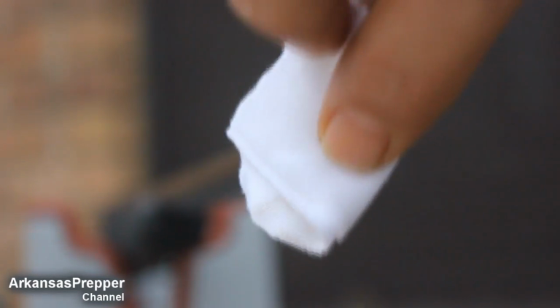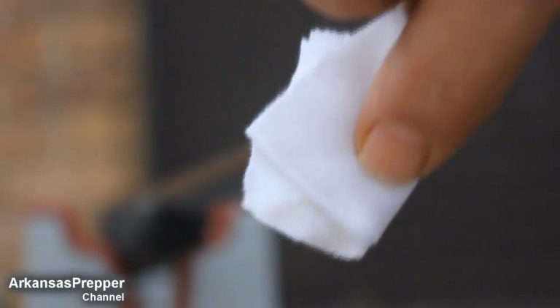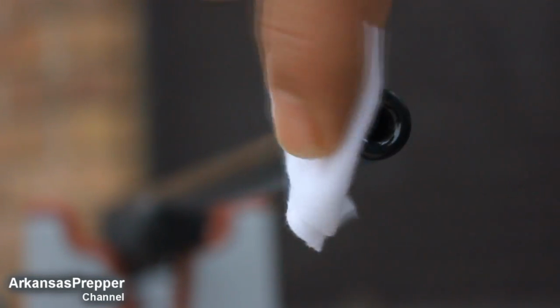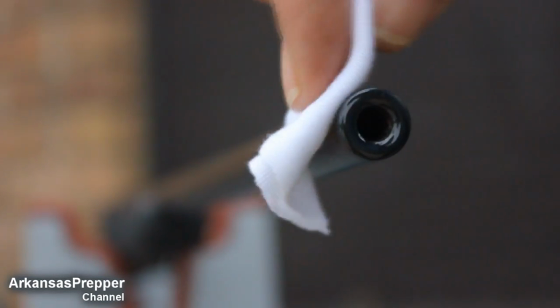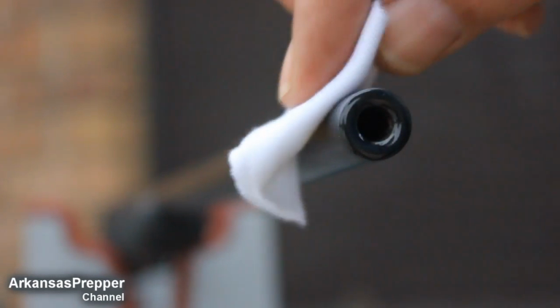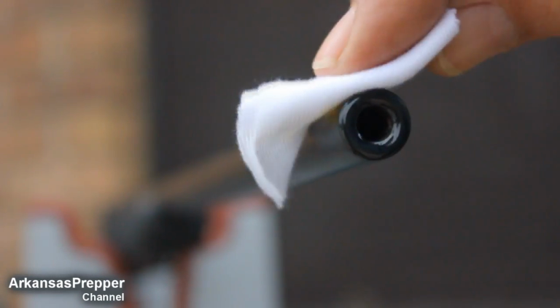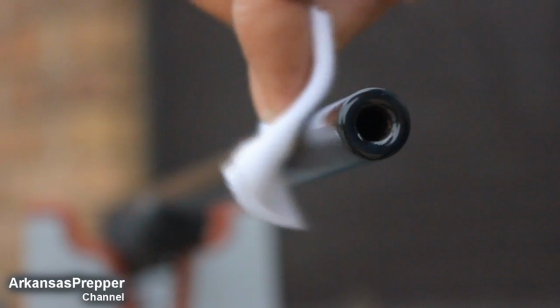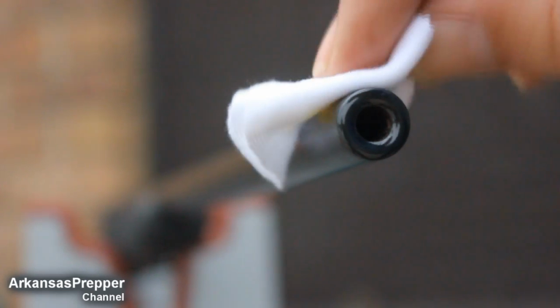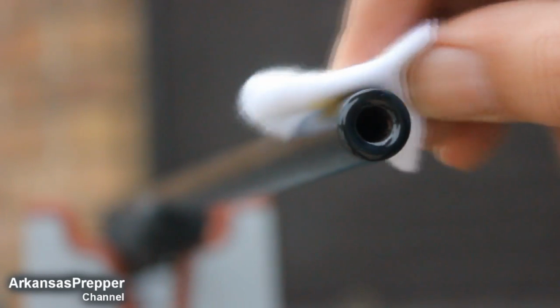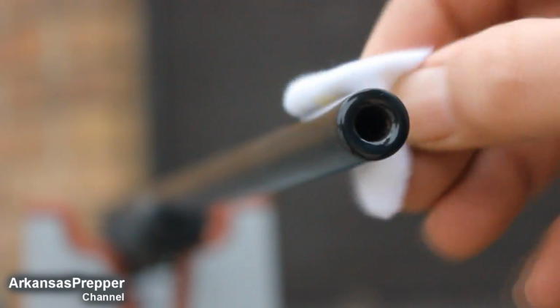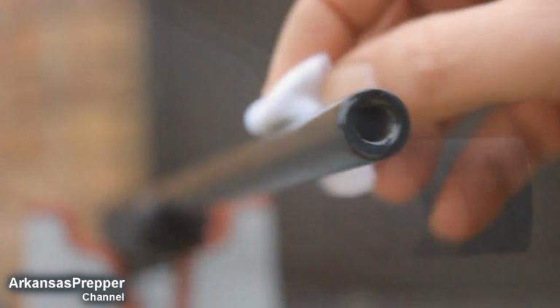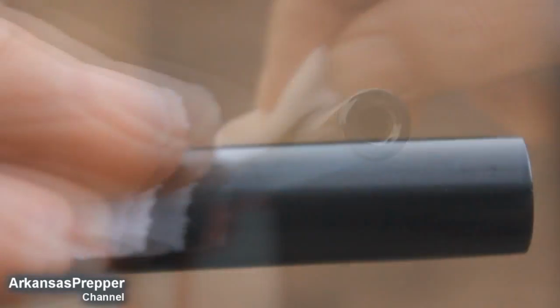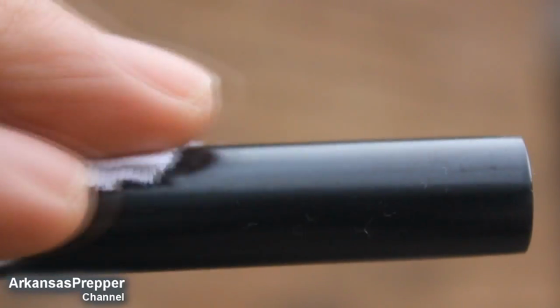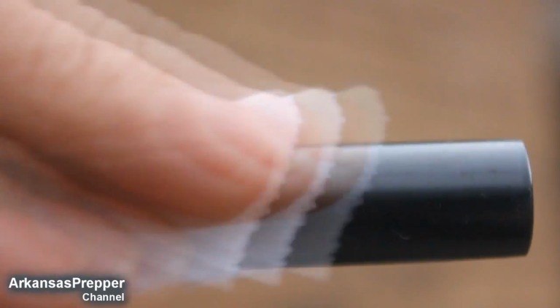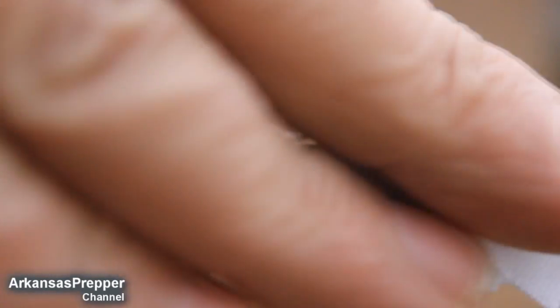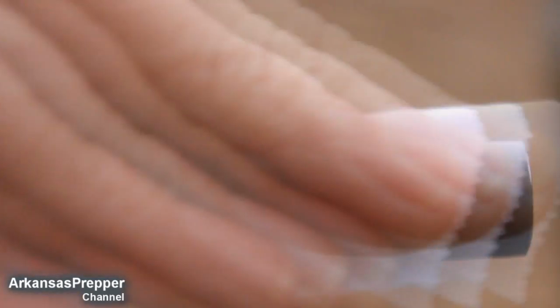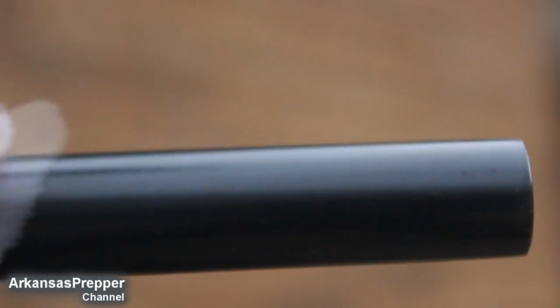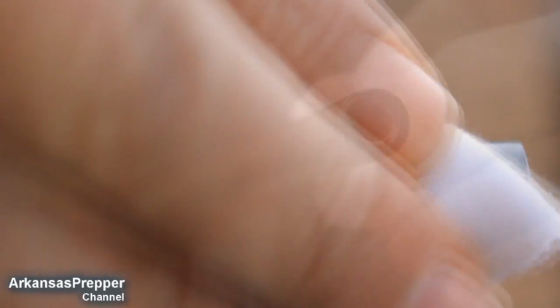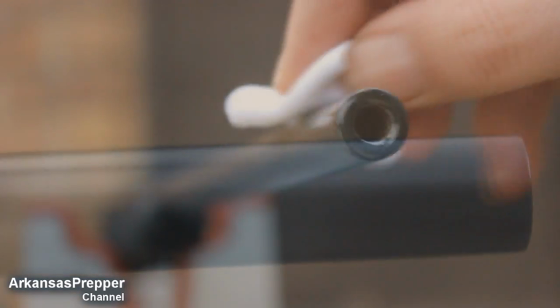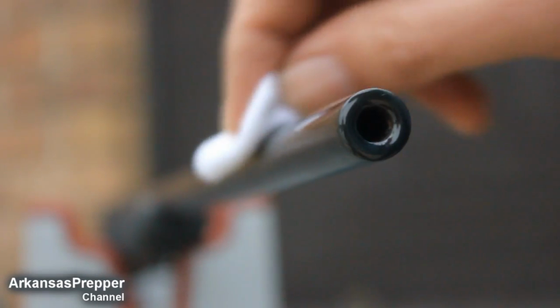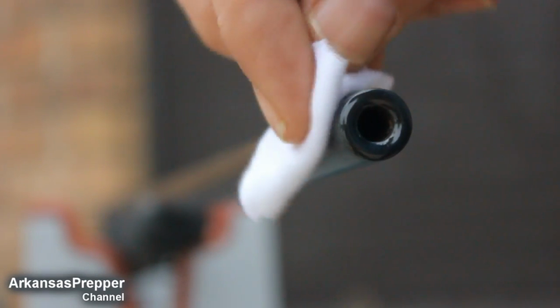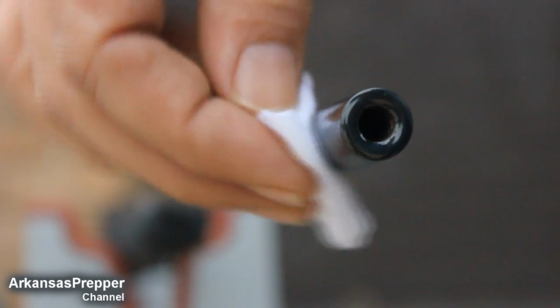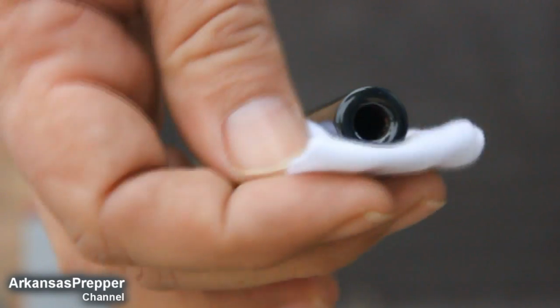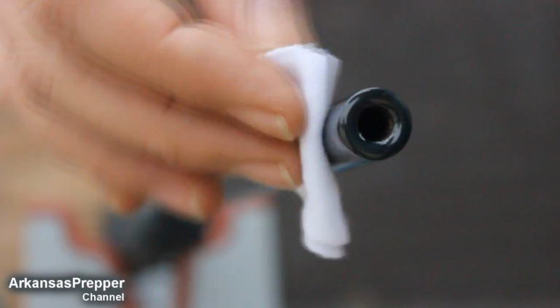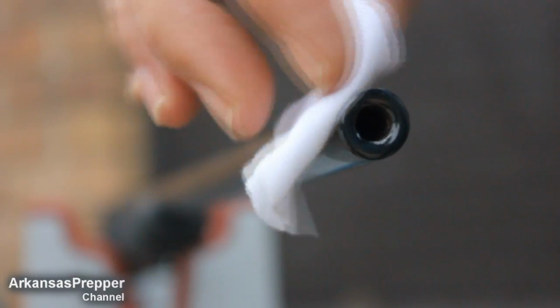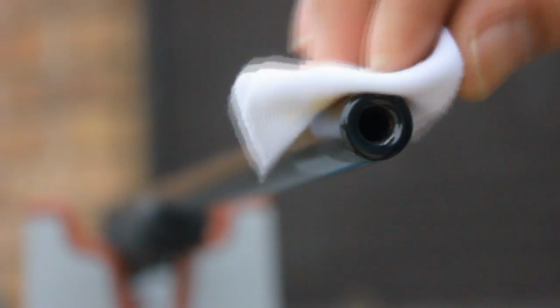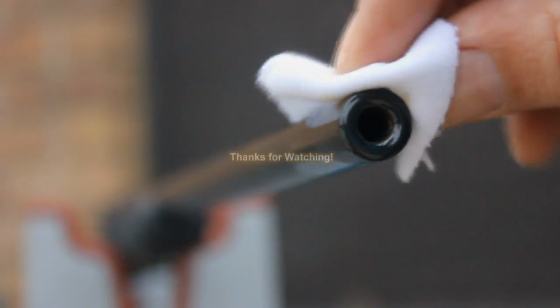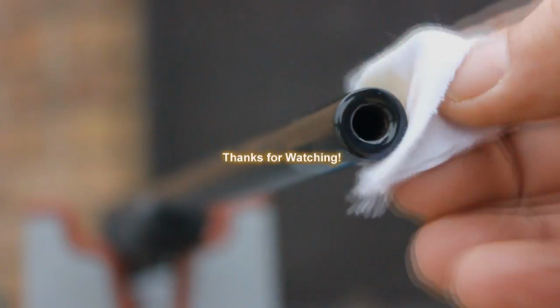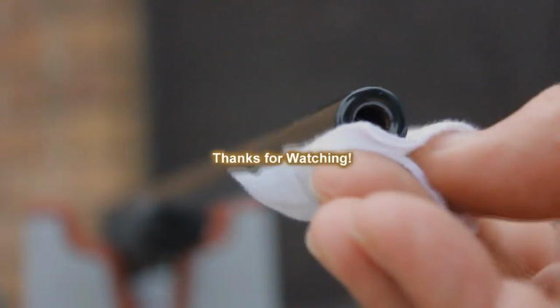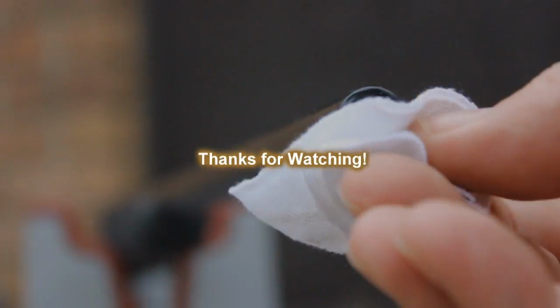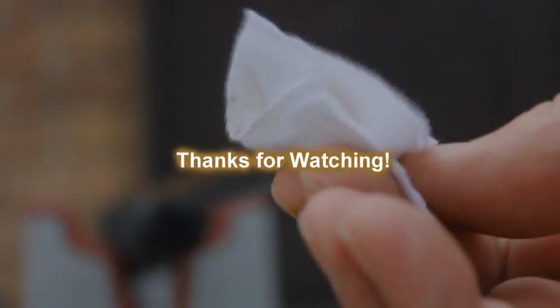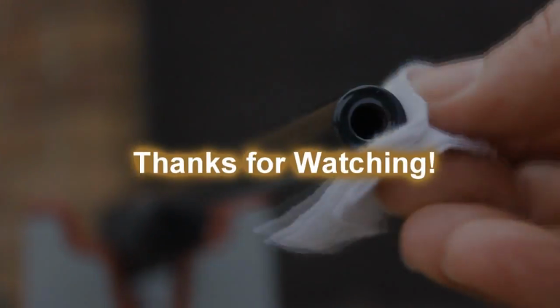Just a little bit of gun oil and it really comes through. Thanks guys so much for watching, I hope you enjoyed.